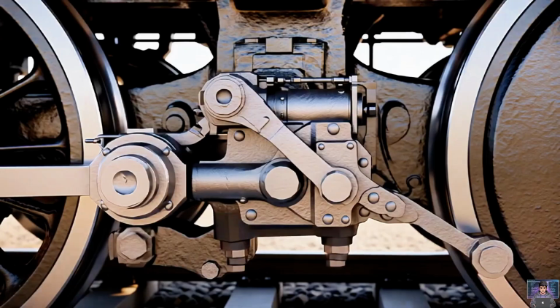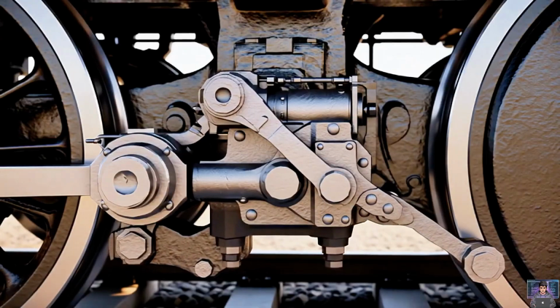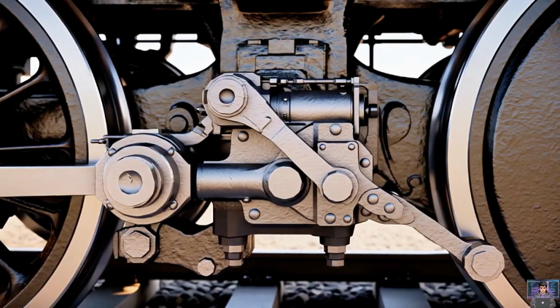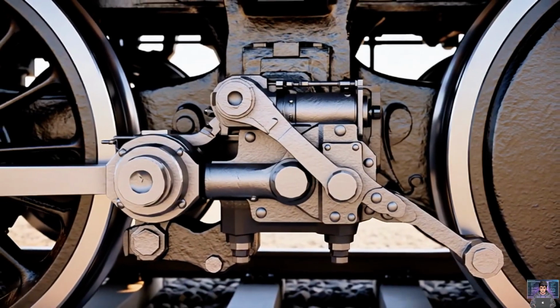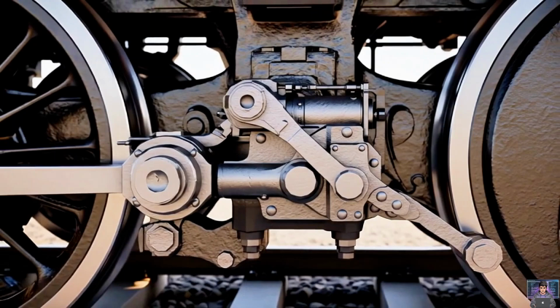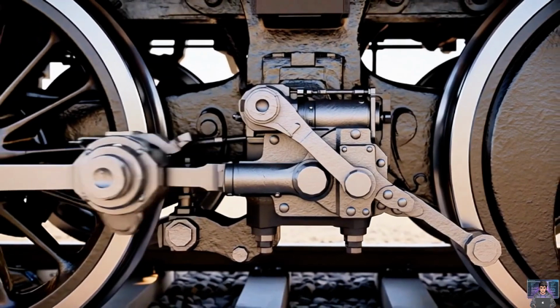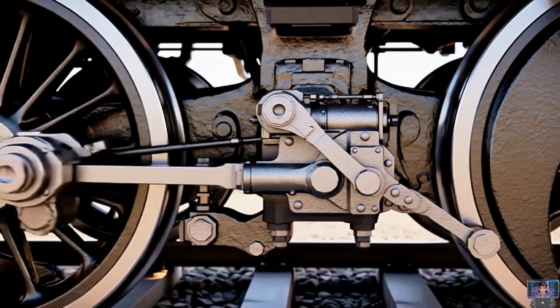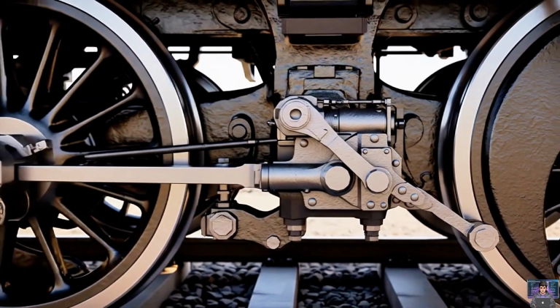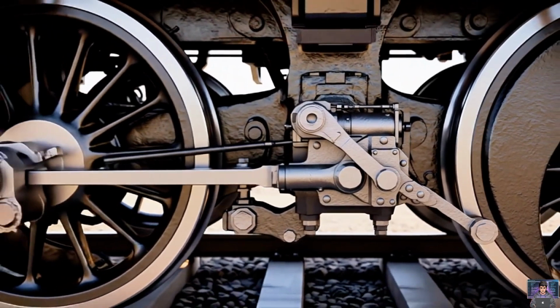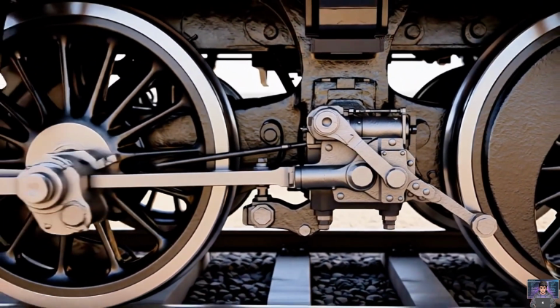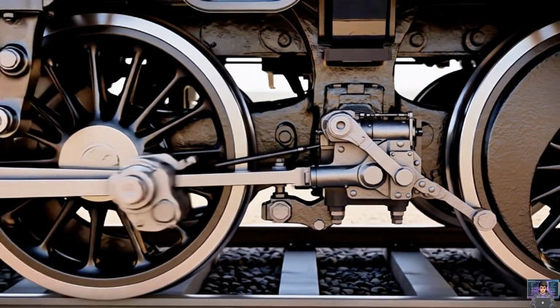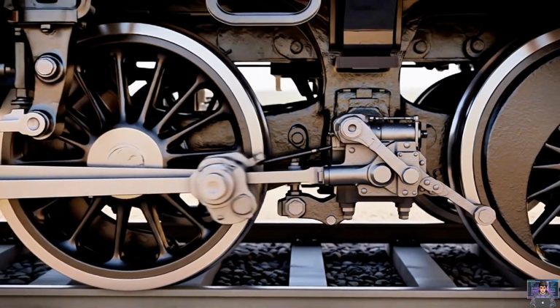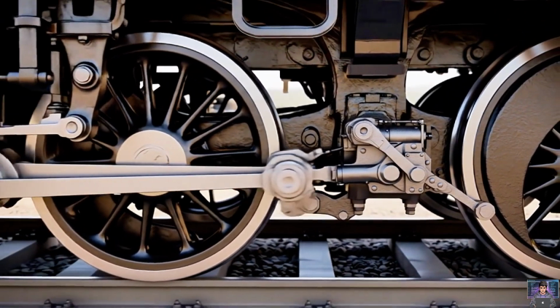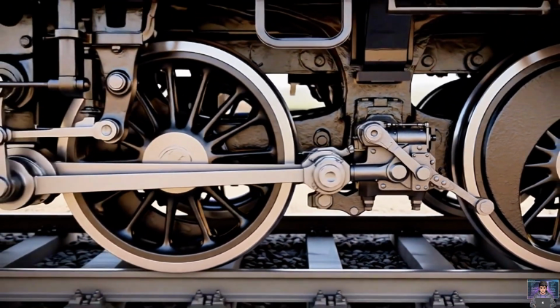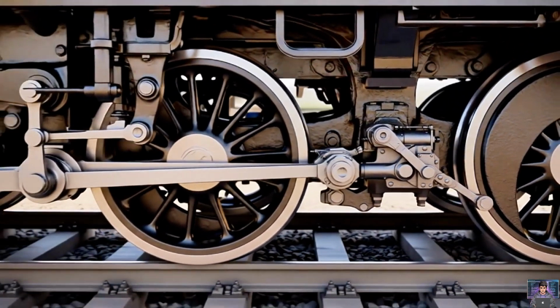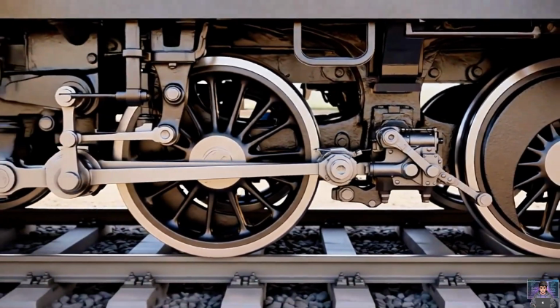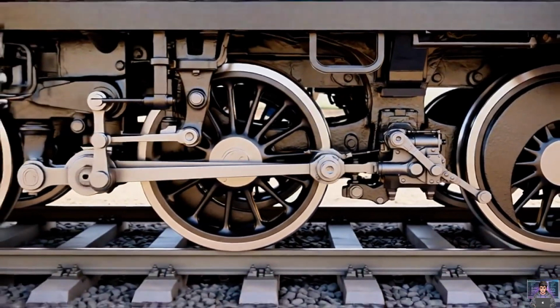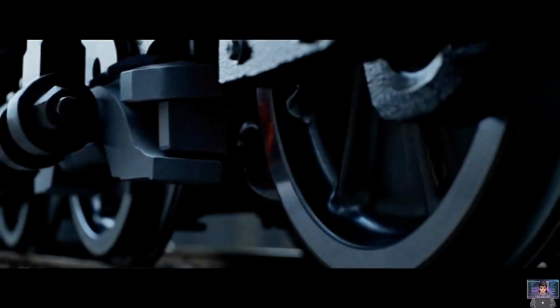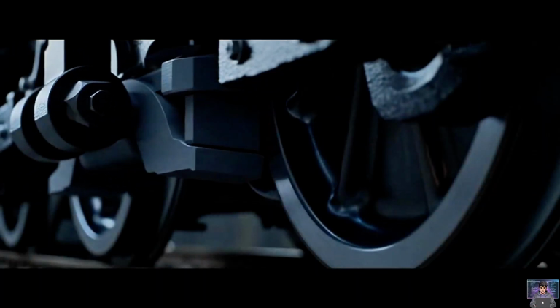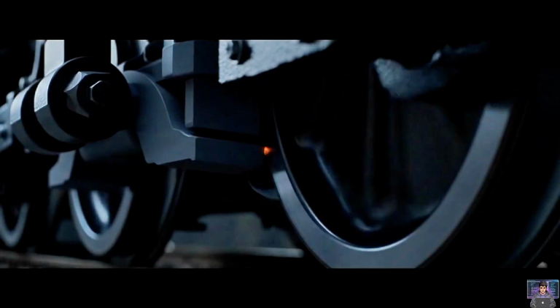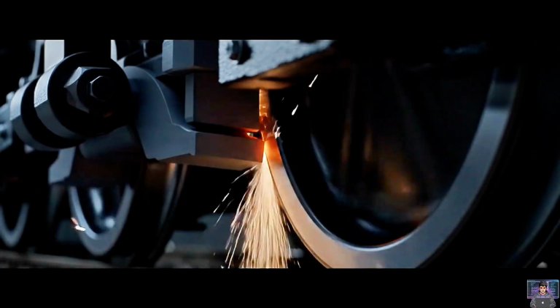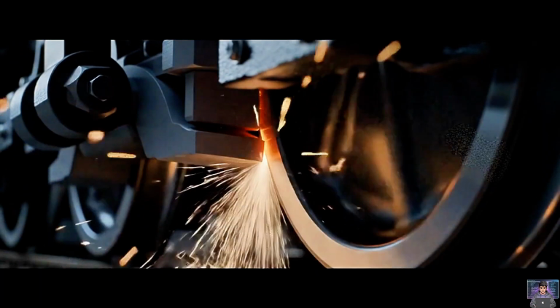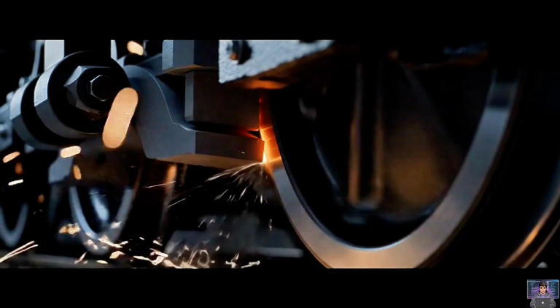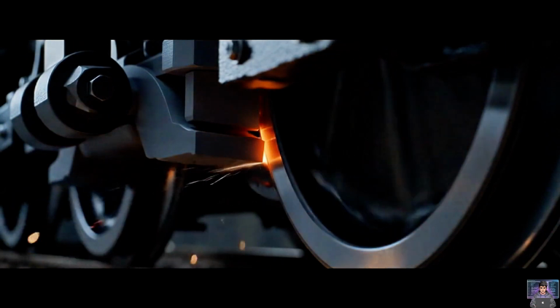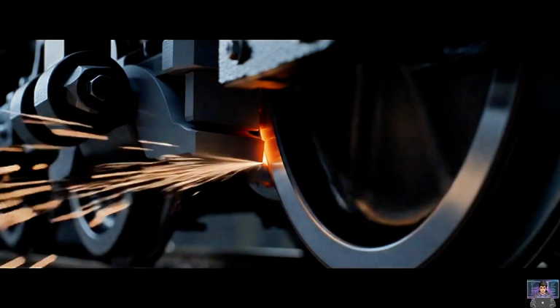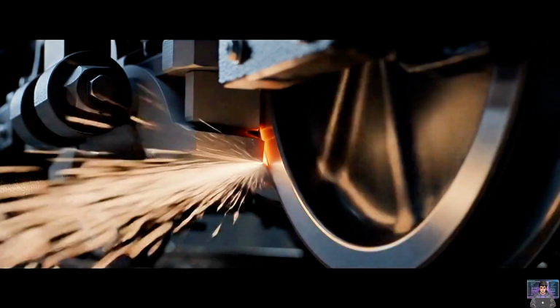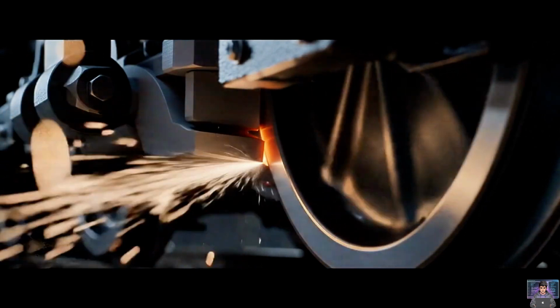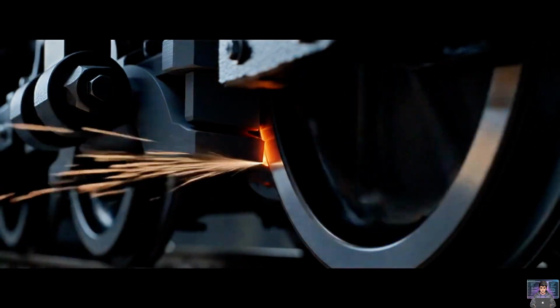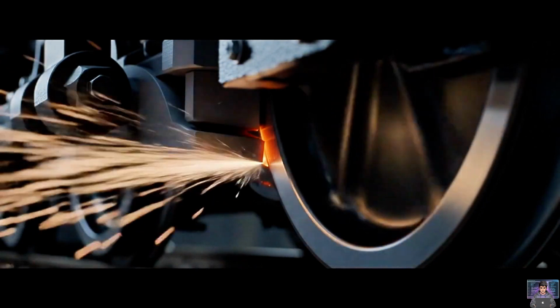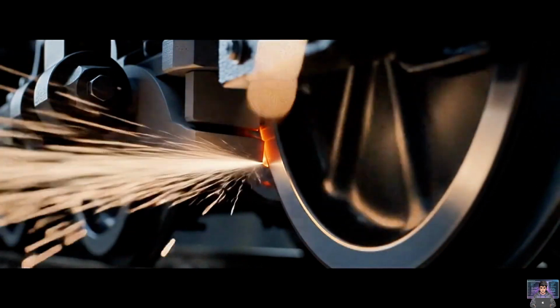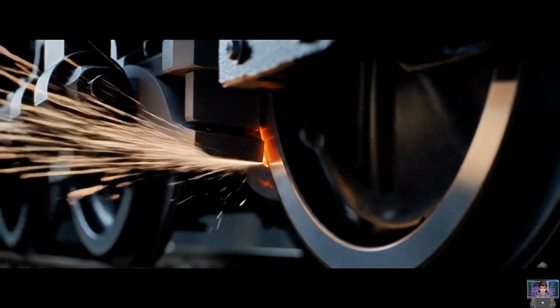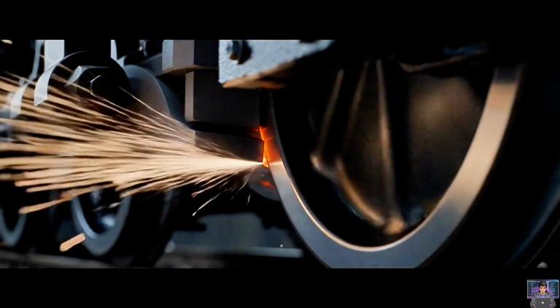The brake cylinder takes action. Air pressure pushes a piston — this extends, actuating levers, applying the brake pads. Brake pads make contact, pressing hard against the spinning wheel; intense friction creates heat. This force brings giants to a halt.